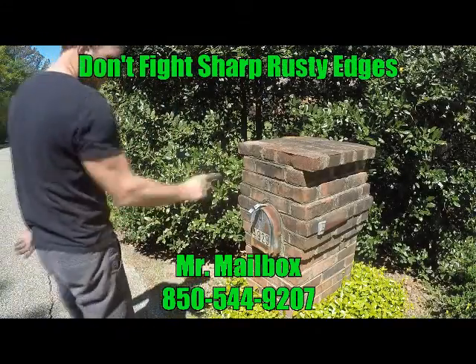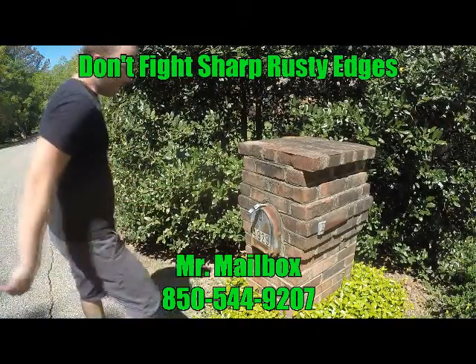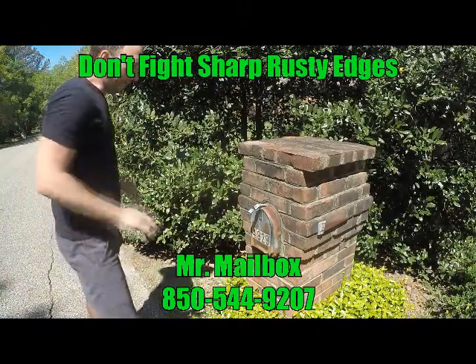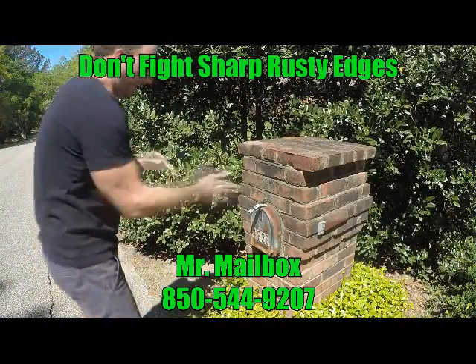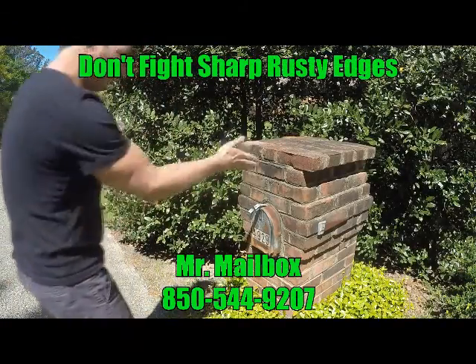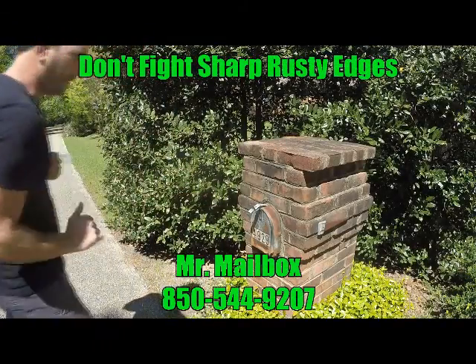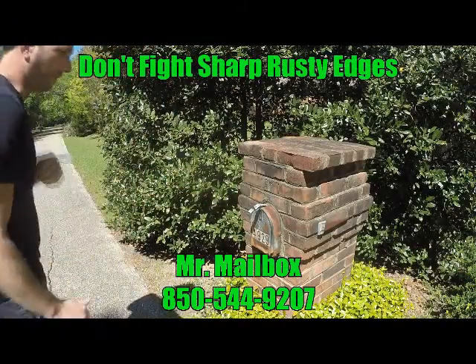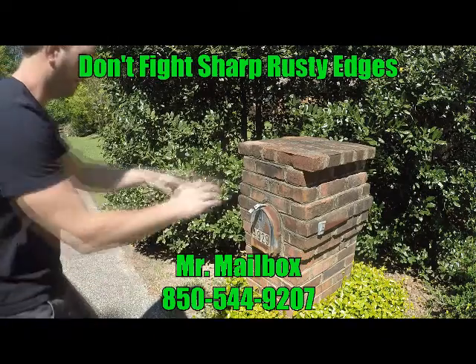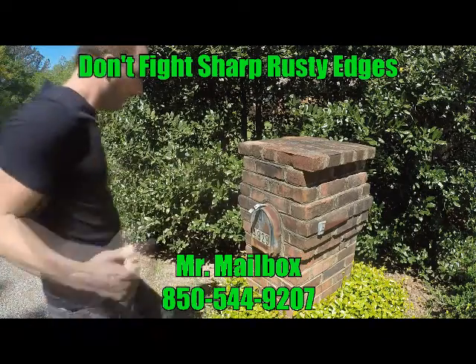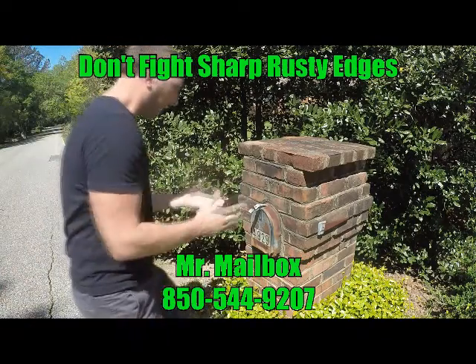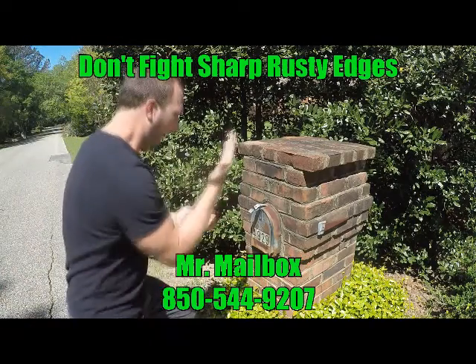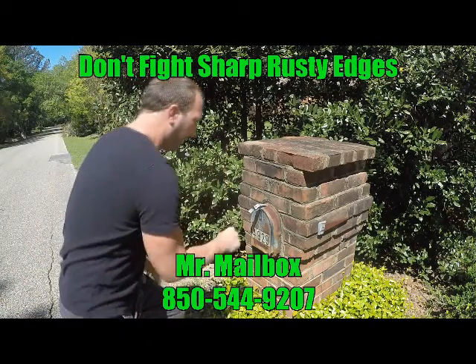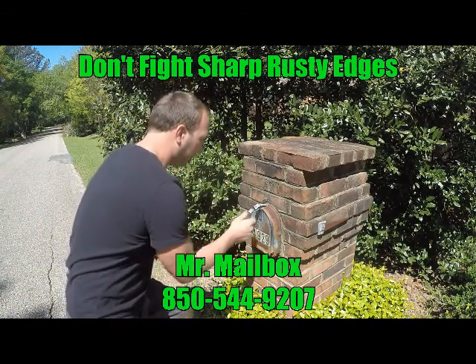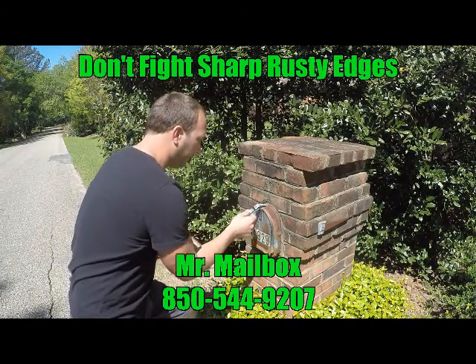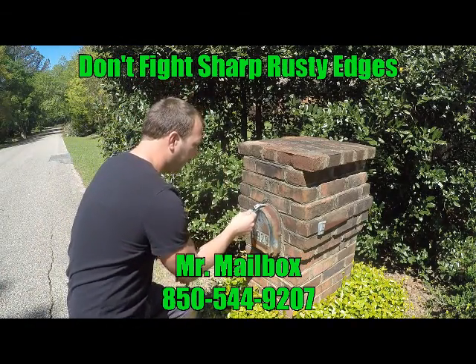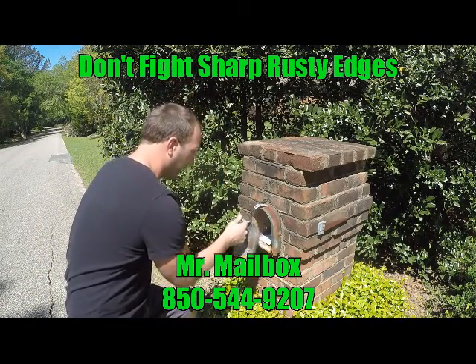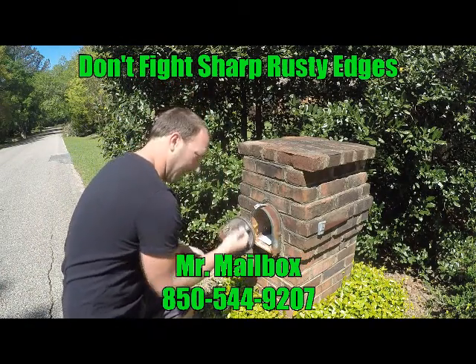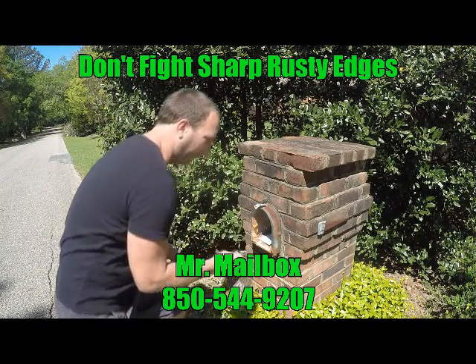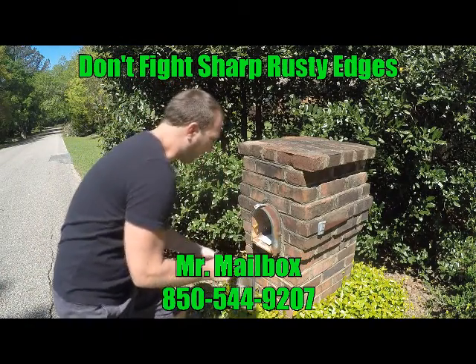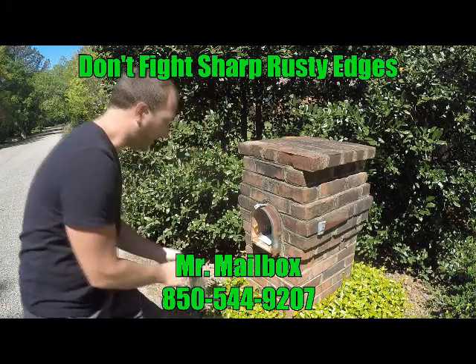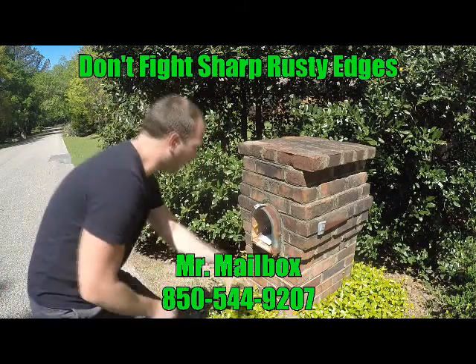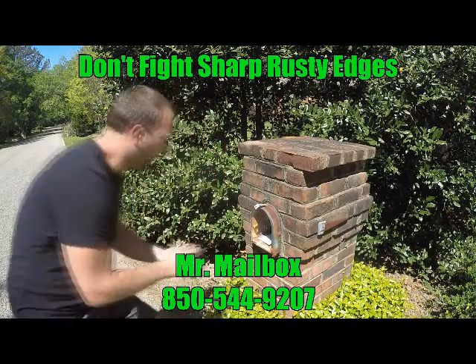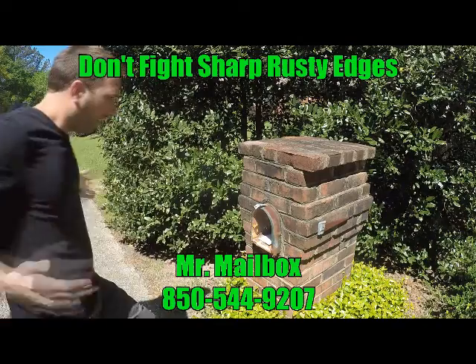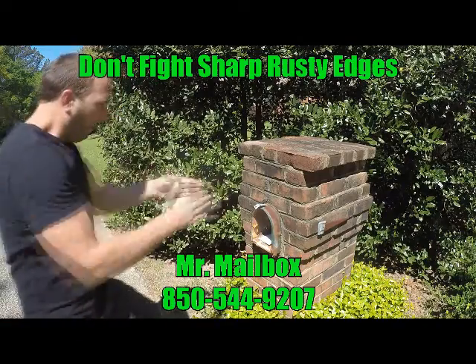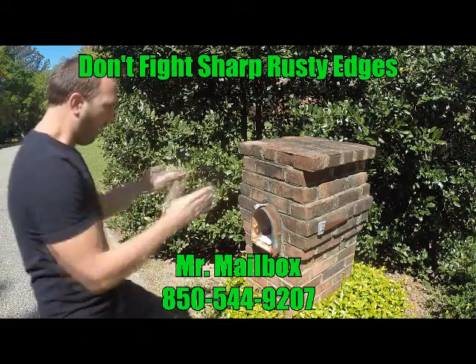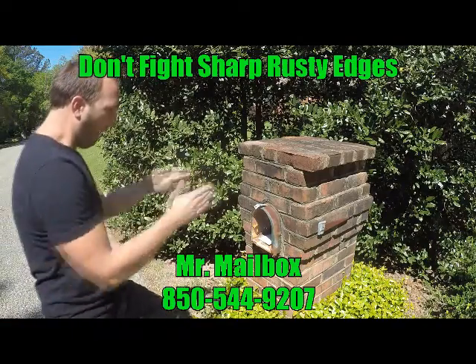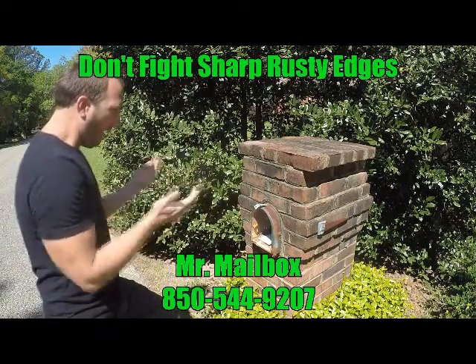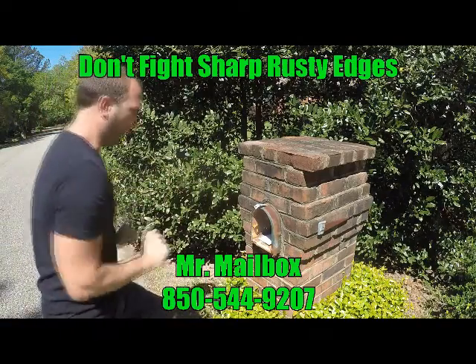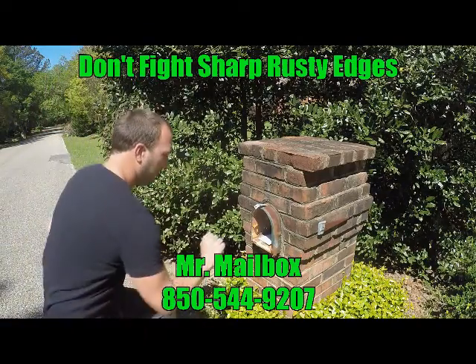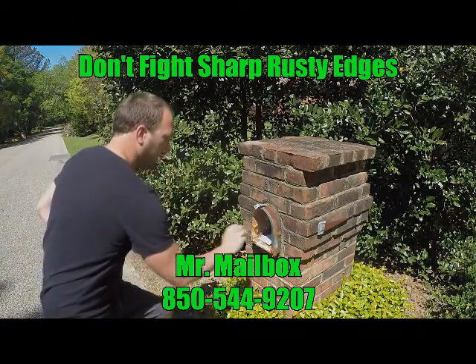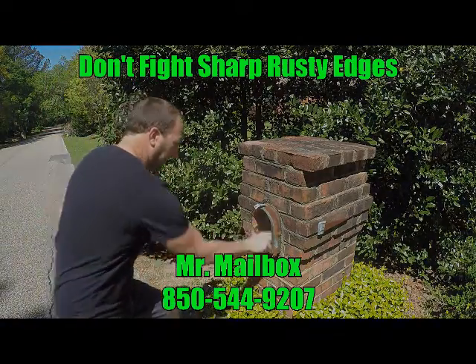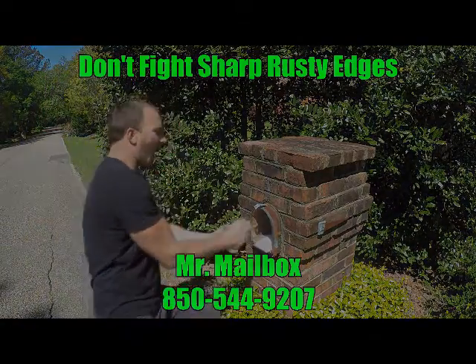I'm going to get my mail out of you today. It's not going to be a problem. Okay, that's fine, that's fine. Oh, oh, oh, oh! Gah!